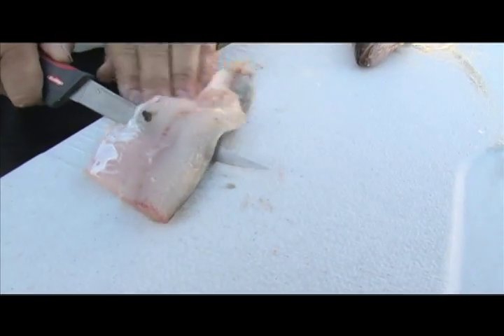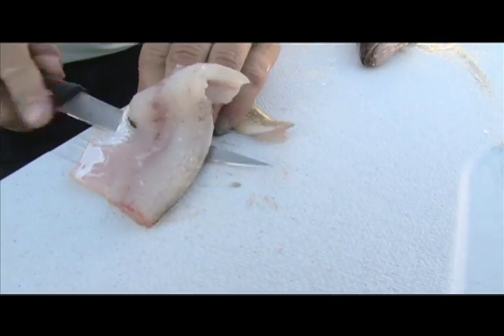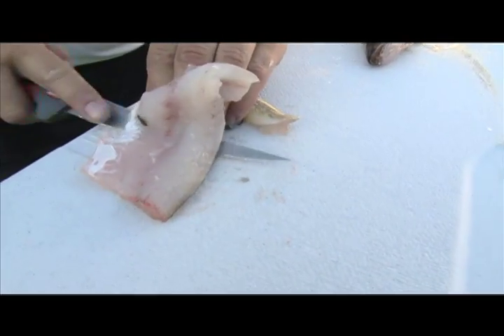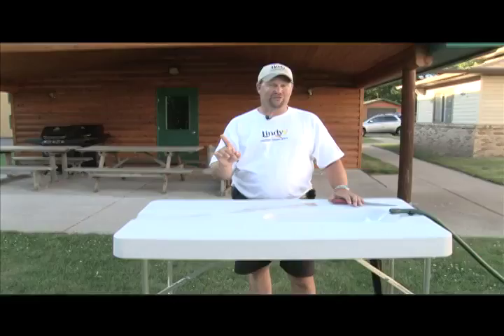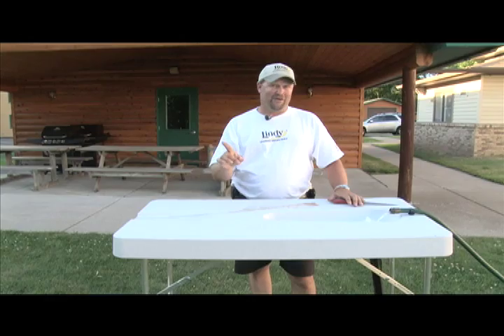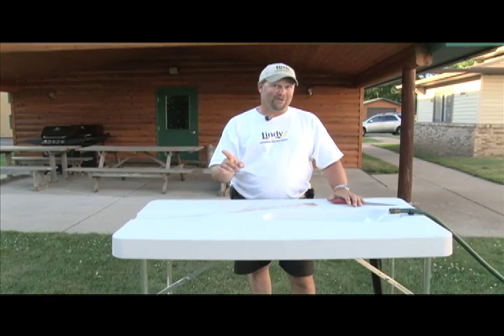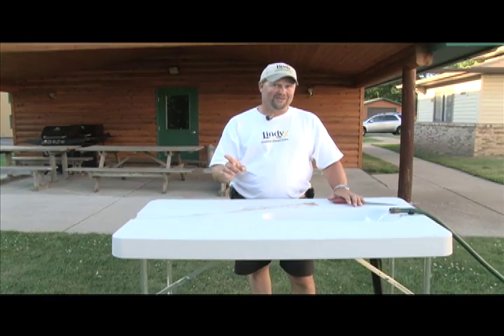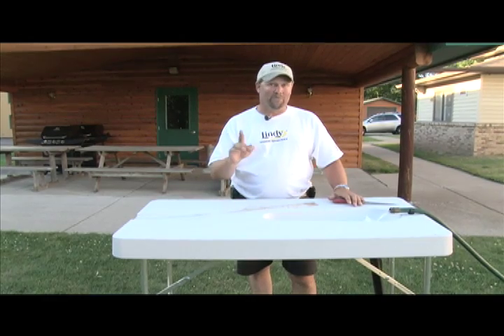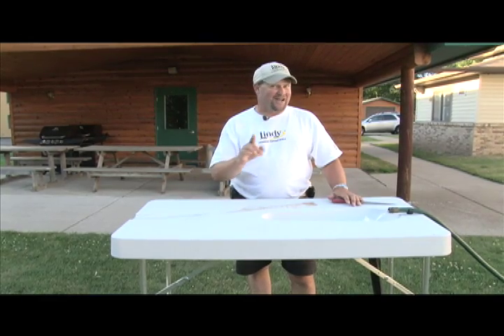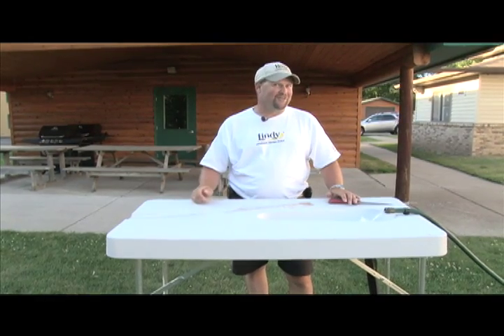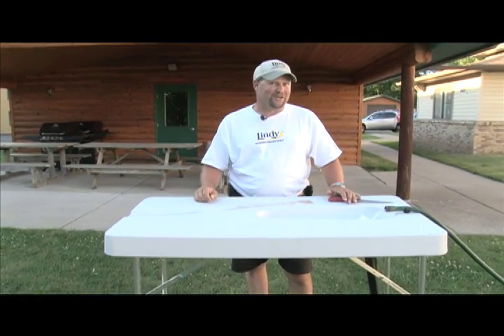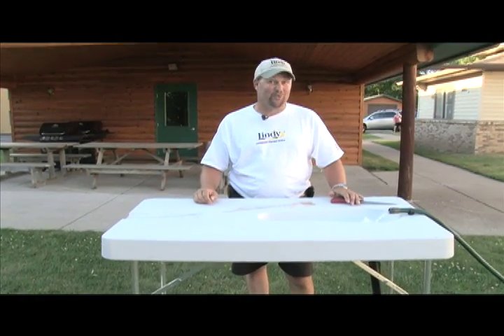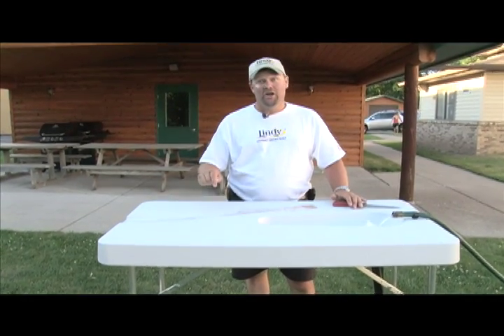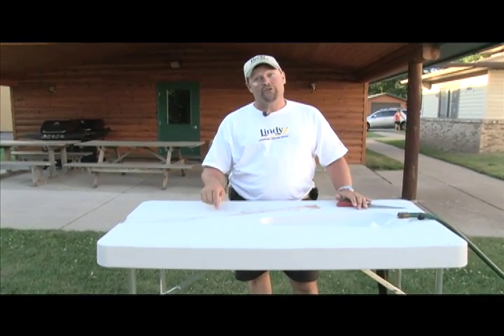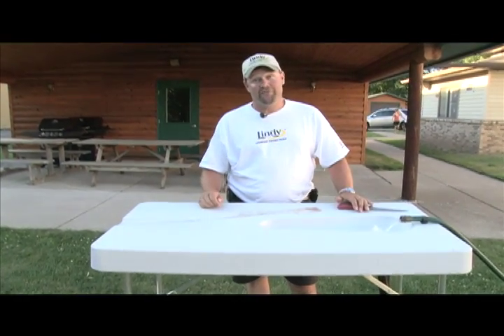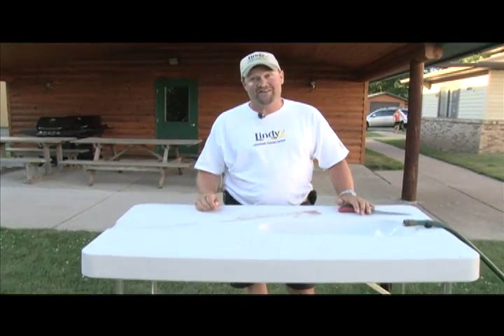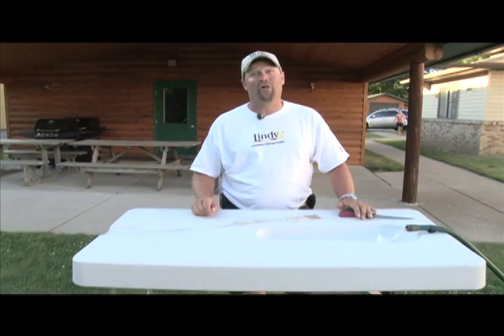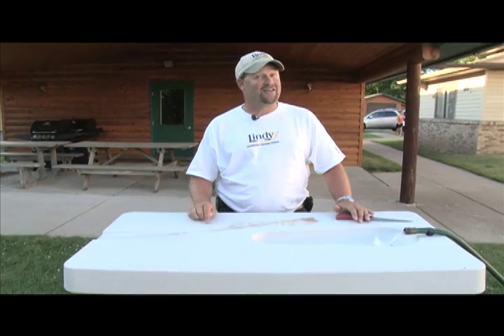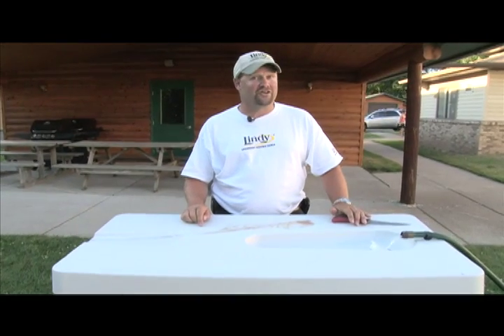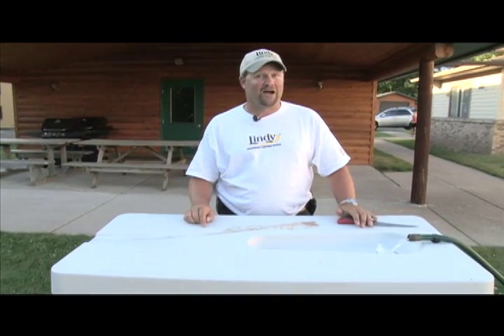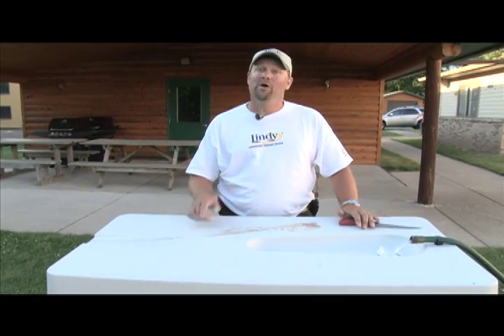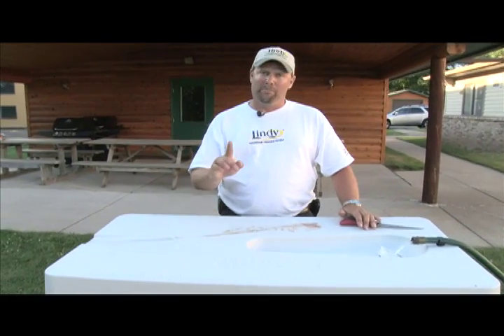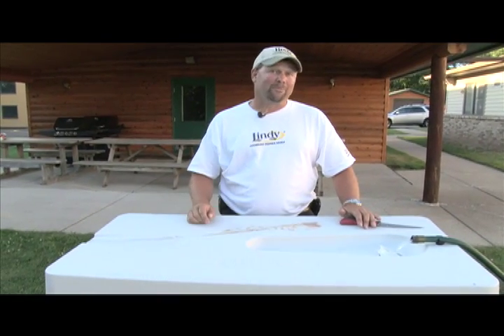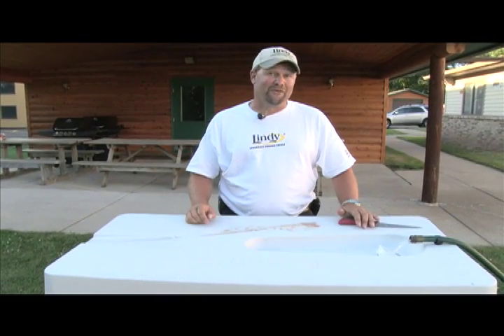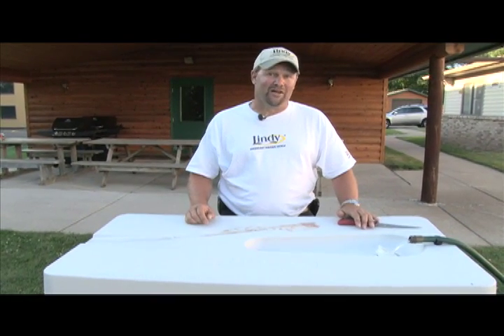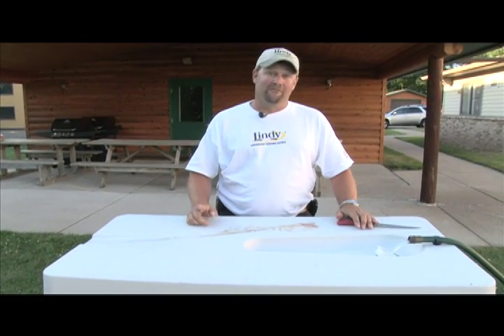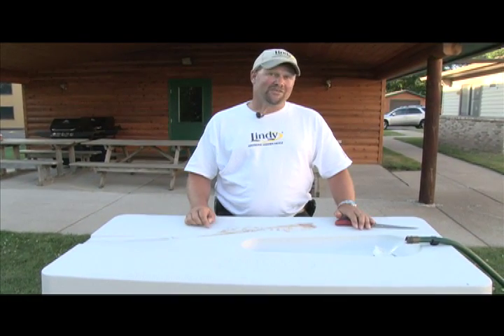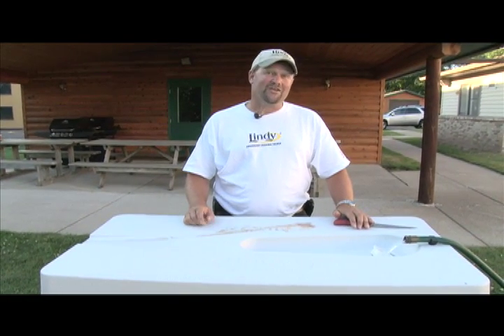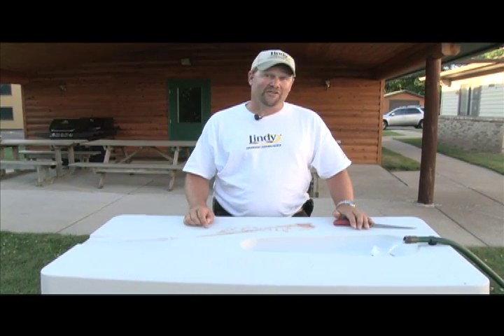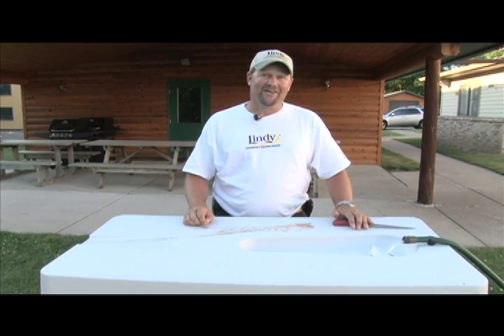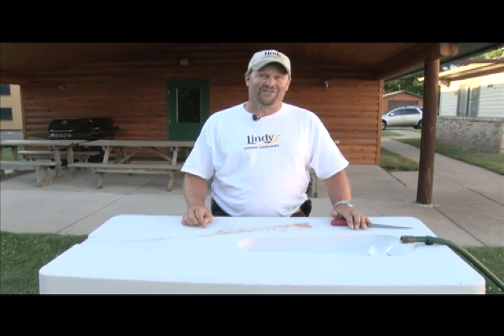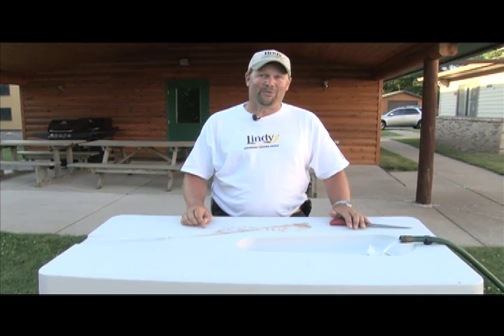When you're out there fishing on your favorite body of water, next time remember you've got to clean the fish when you get off the water. Check out the Lindy fish cleaning table at lindyfishingtackle.com or pick one up at your favorite retailer. For Midwest Outdoors, I'm John Thielen and that's your tip of the week.